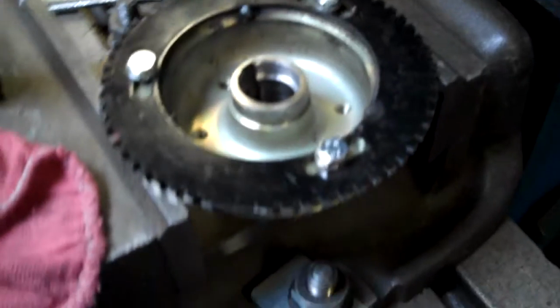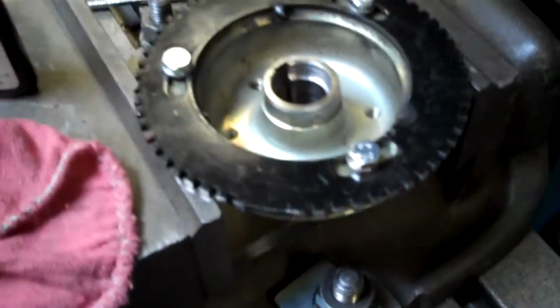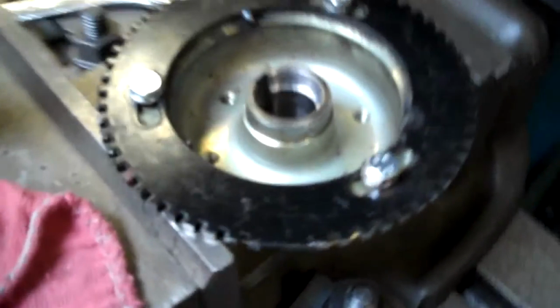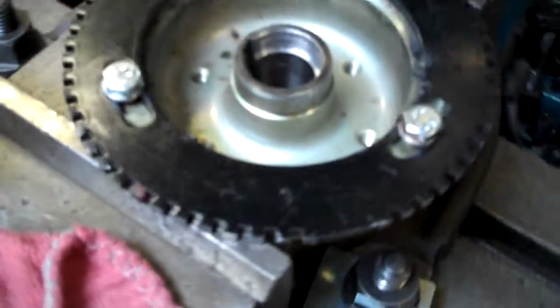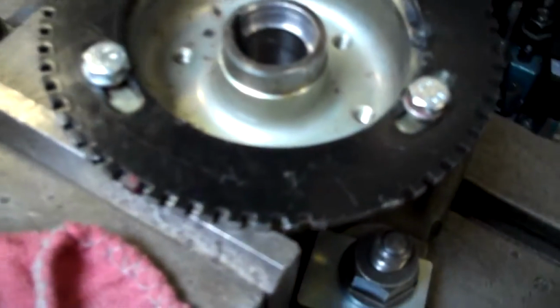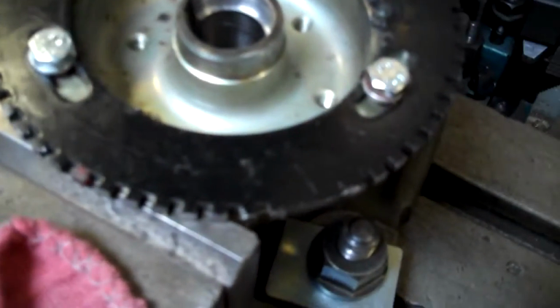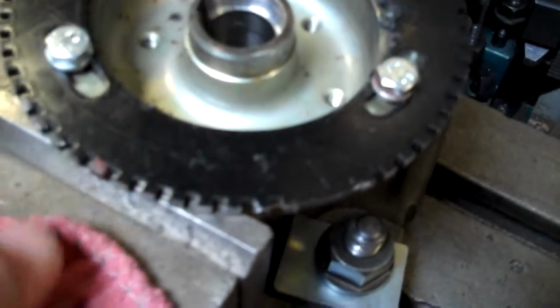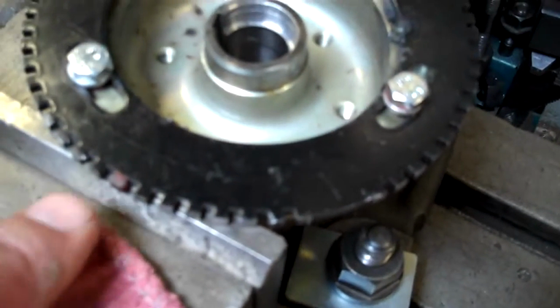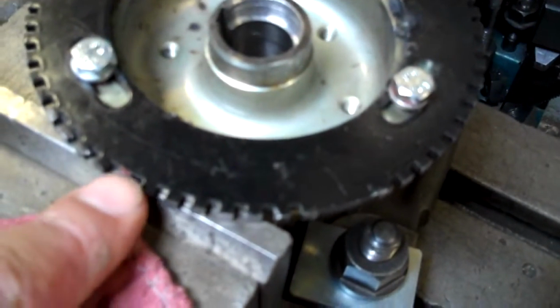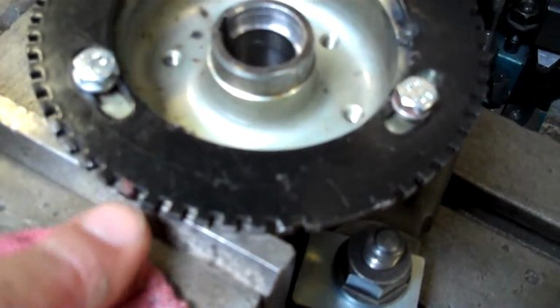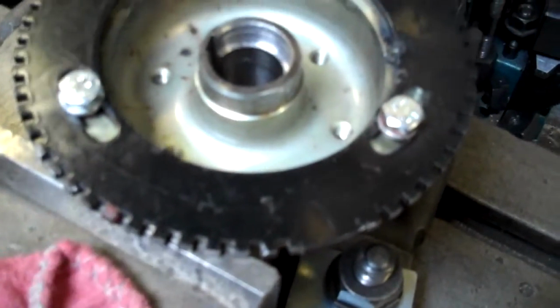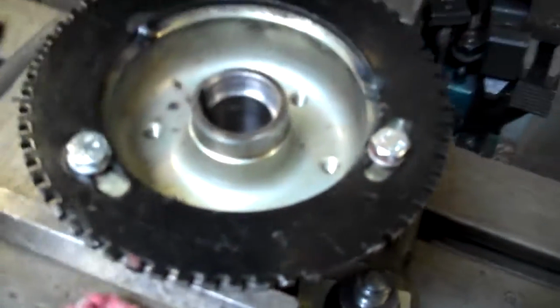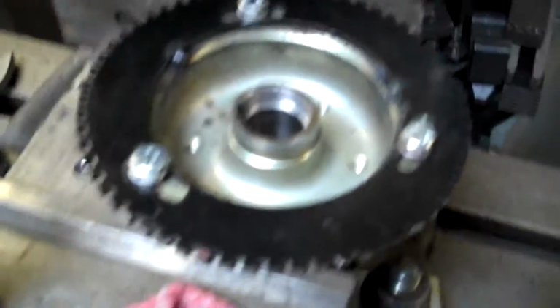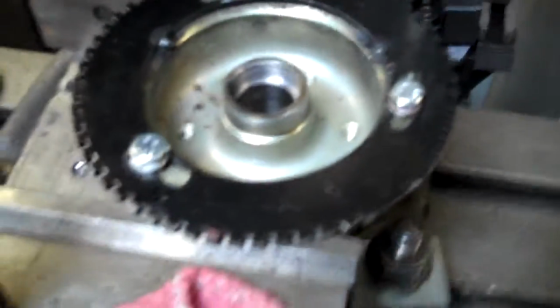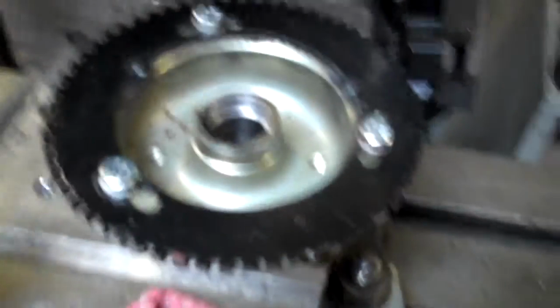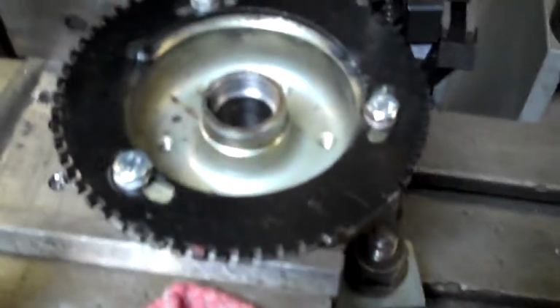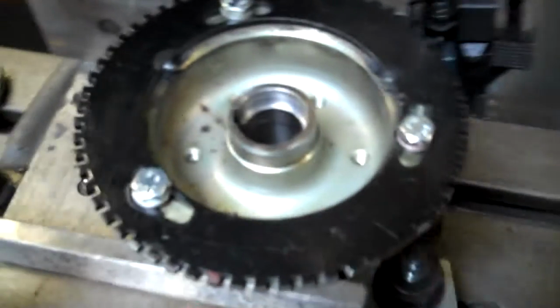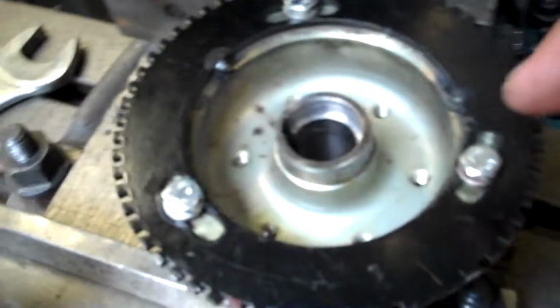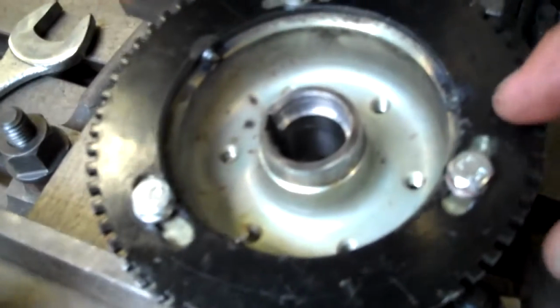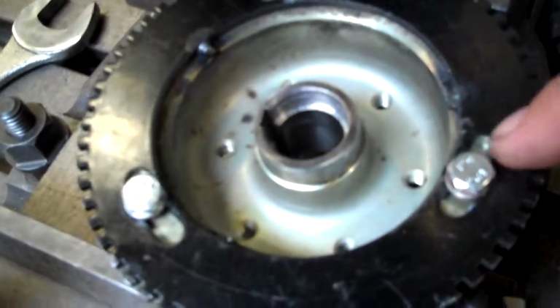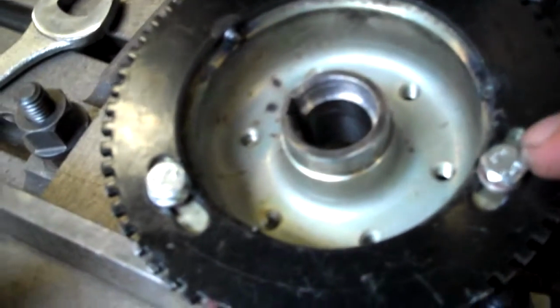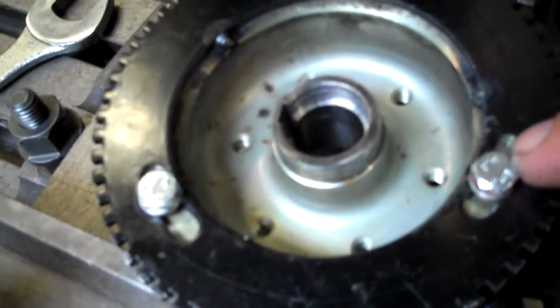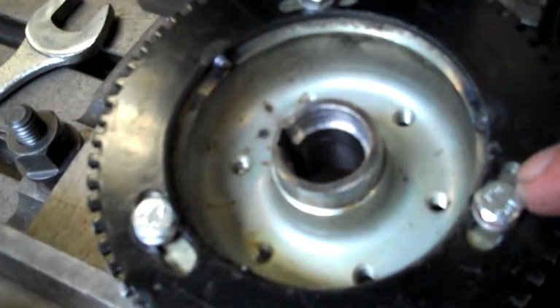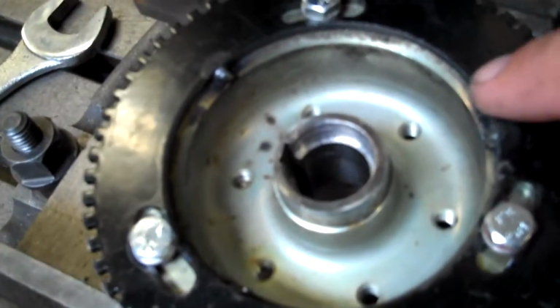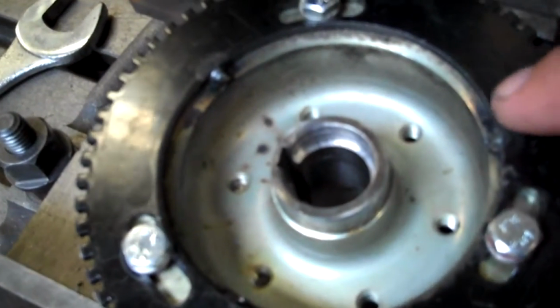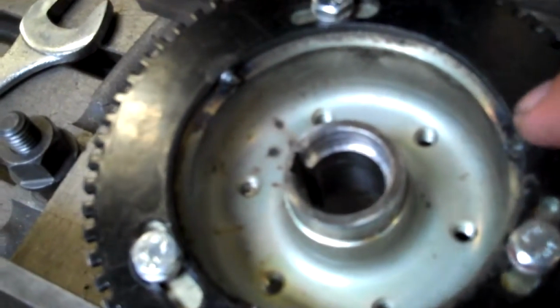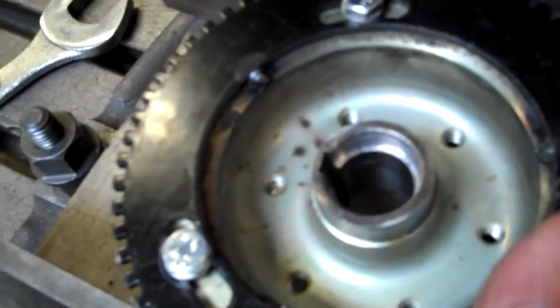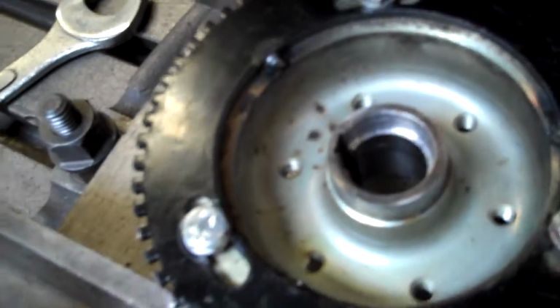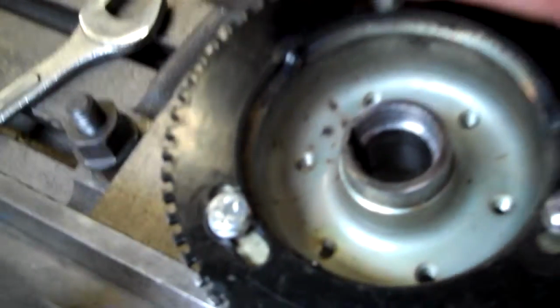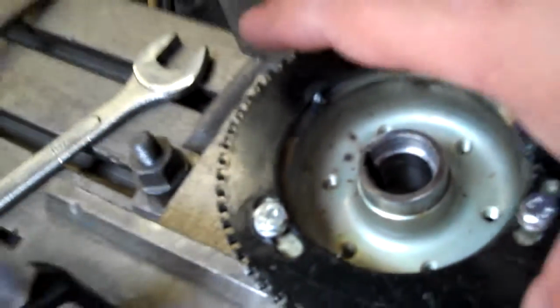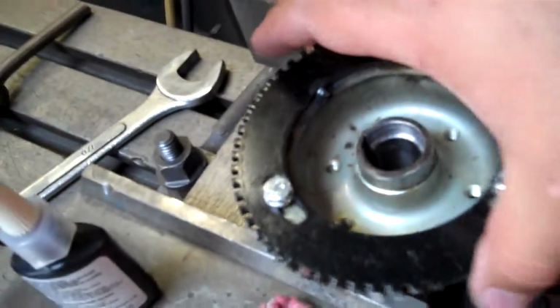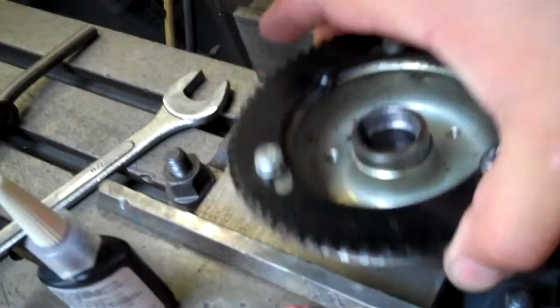We indexed the ring, which you can tell by the red mark. What we had to do was drill and tap to install these bolts after we put a few small welds to line it up.